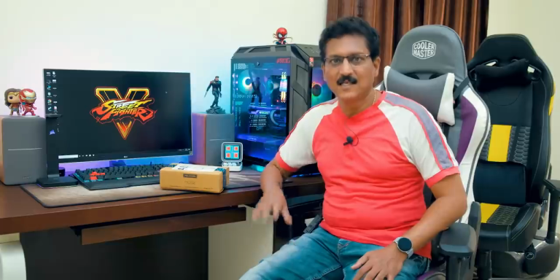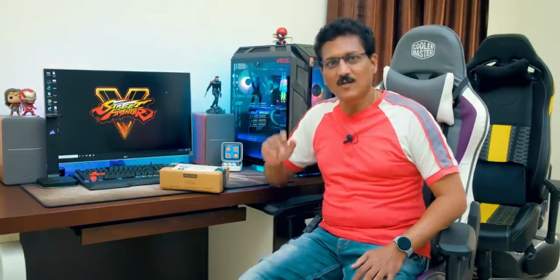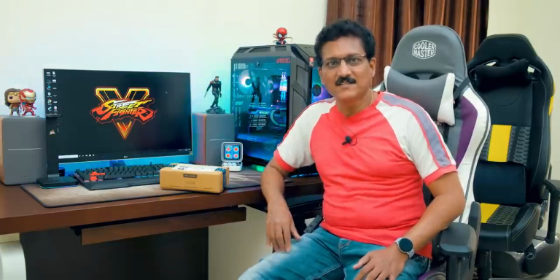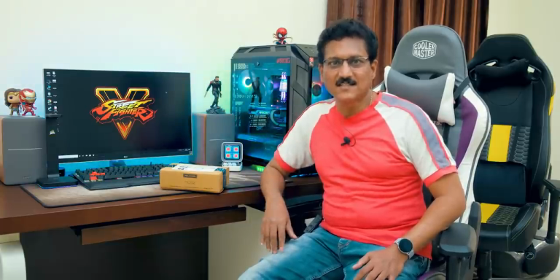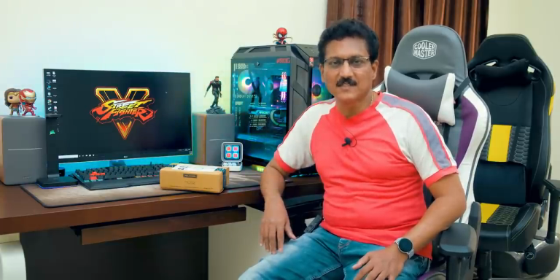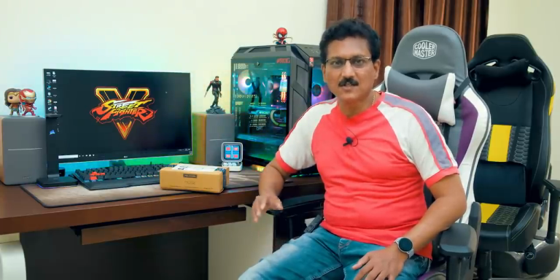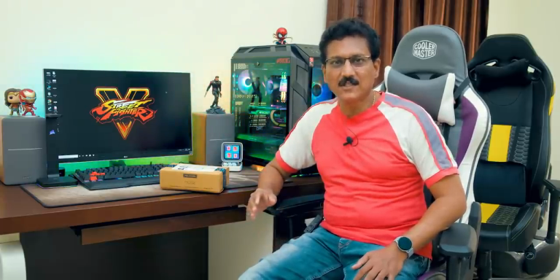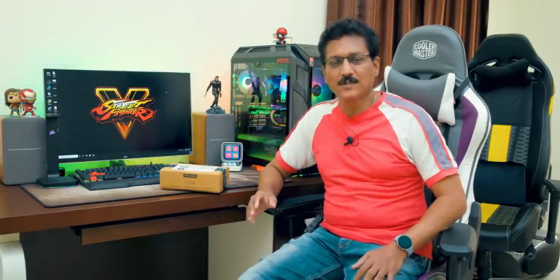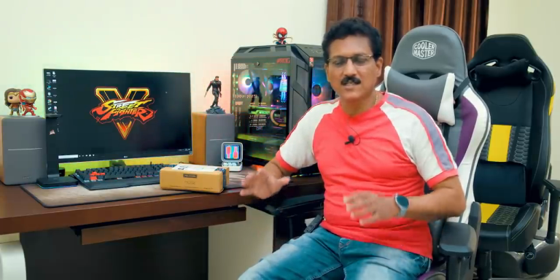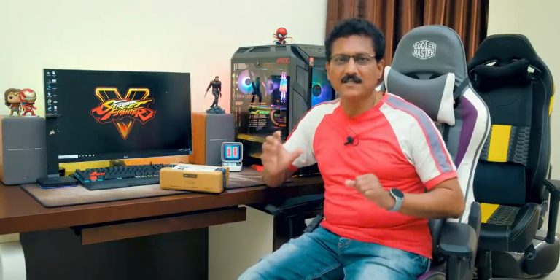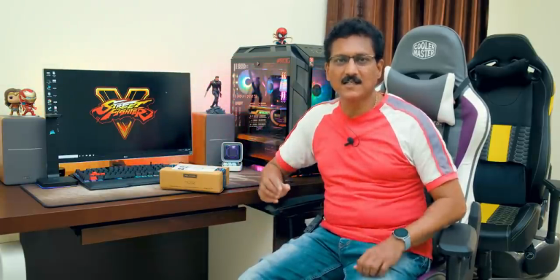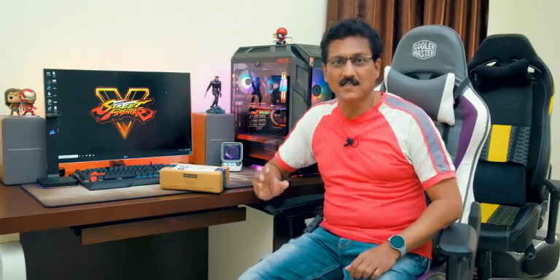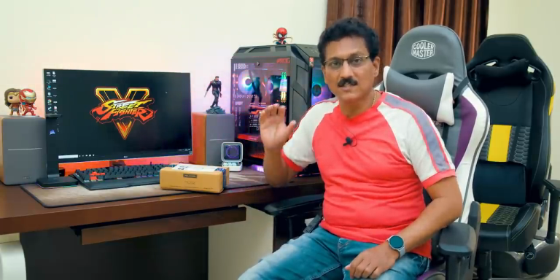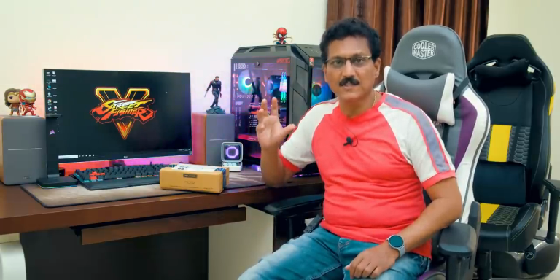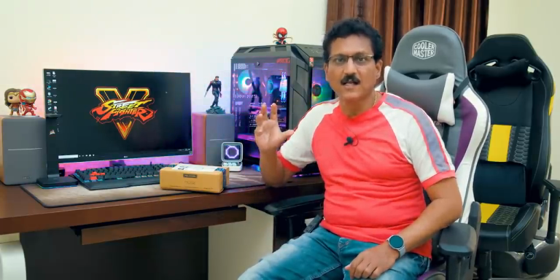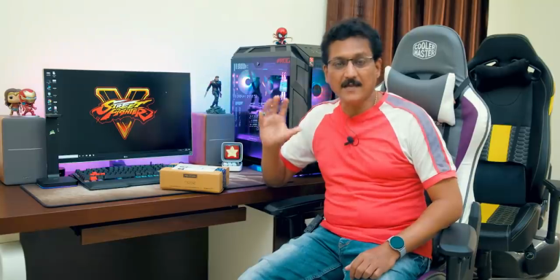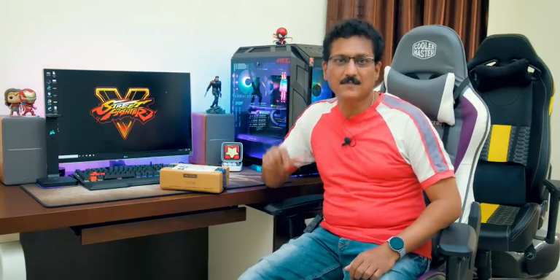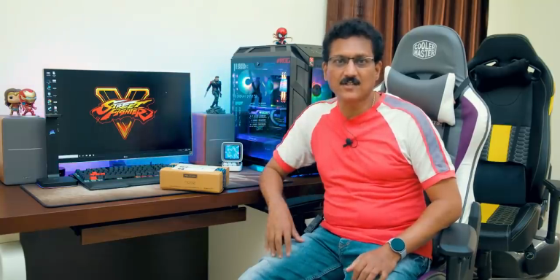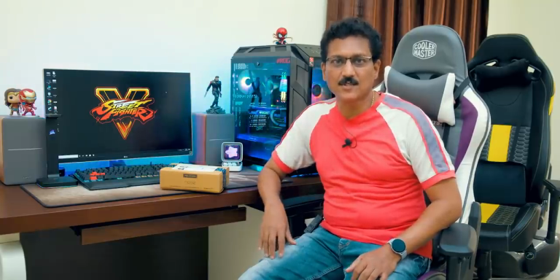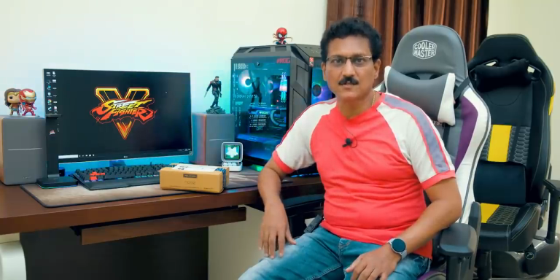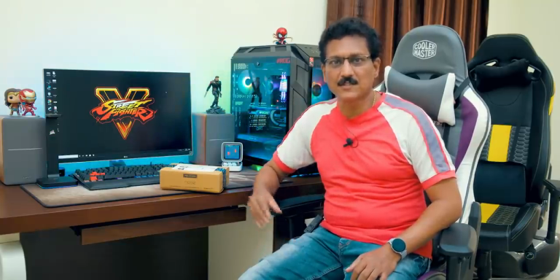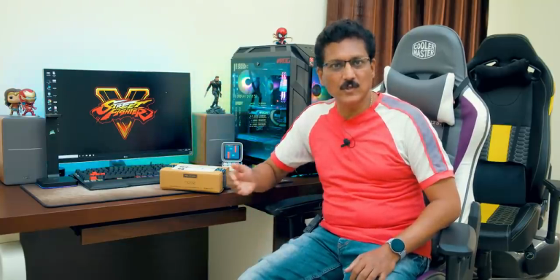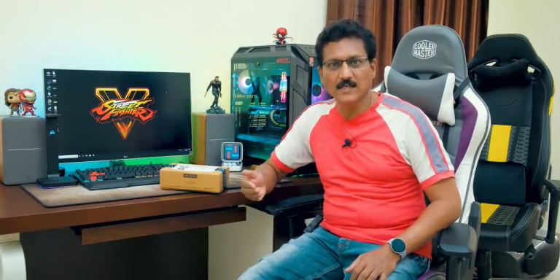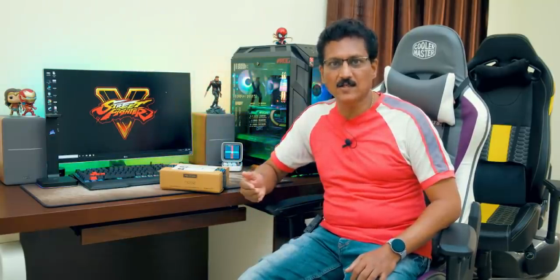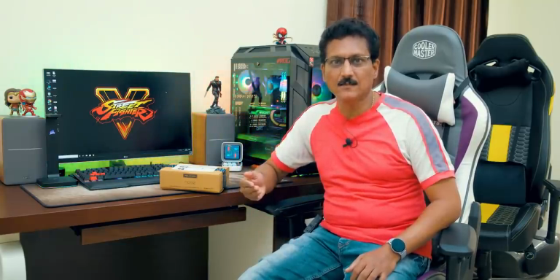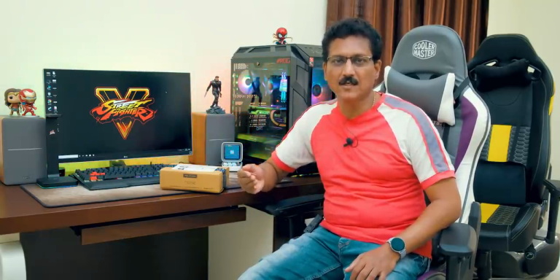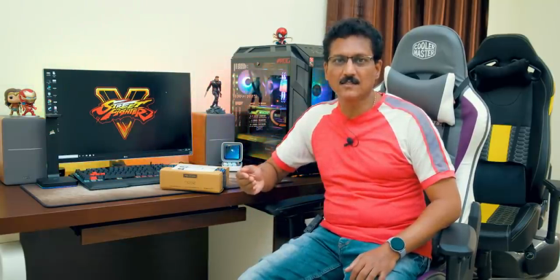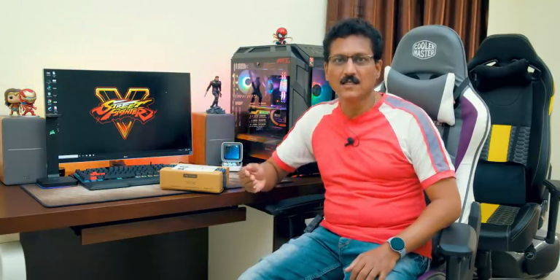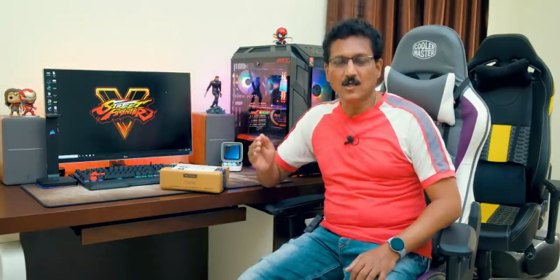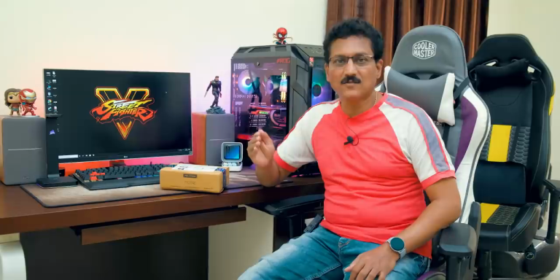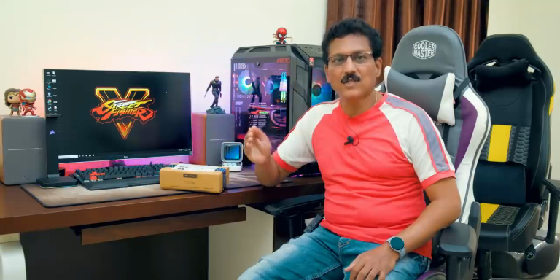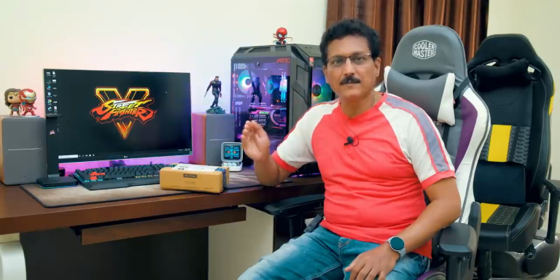Hello friends, I am Srinivas. Today in this video, you have a special hybrid smartwatch unboxing. Two days back, the Noise company launched the Noise Fit Fusion hybrid.